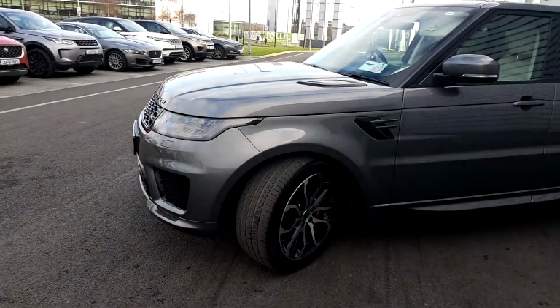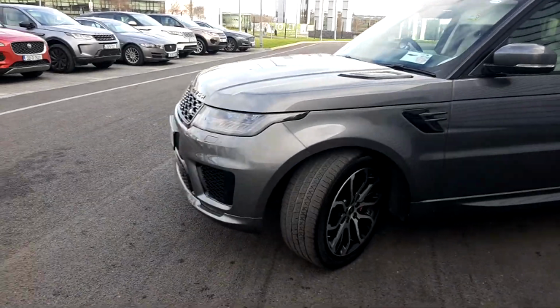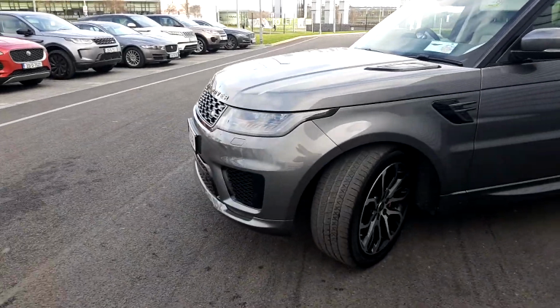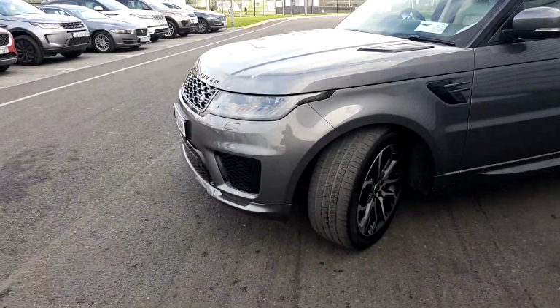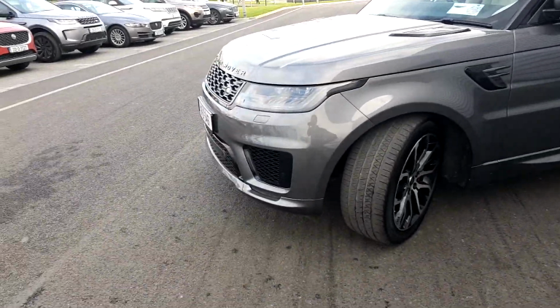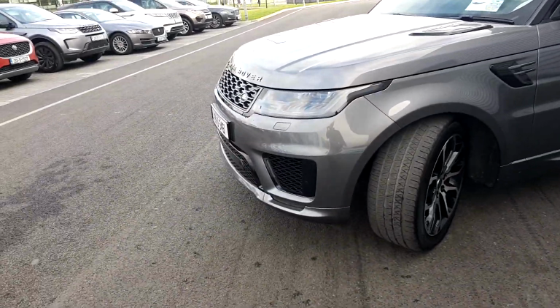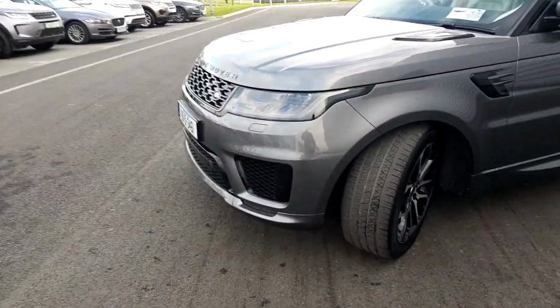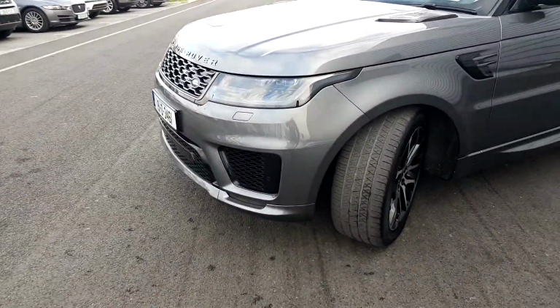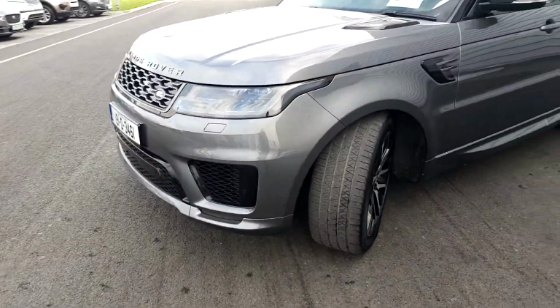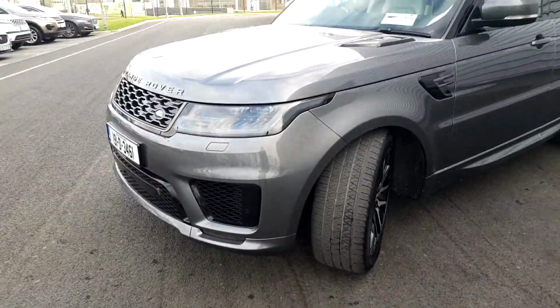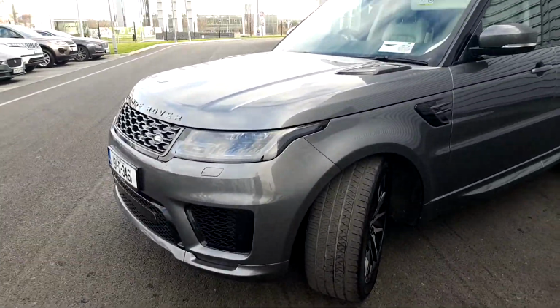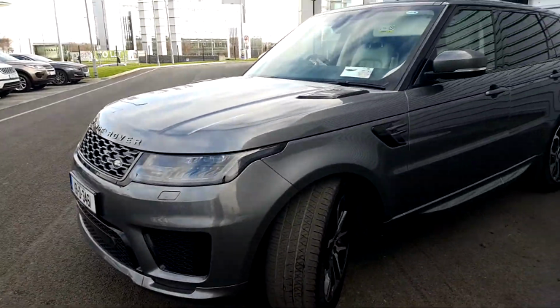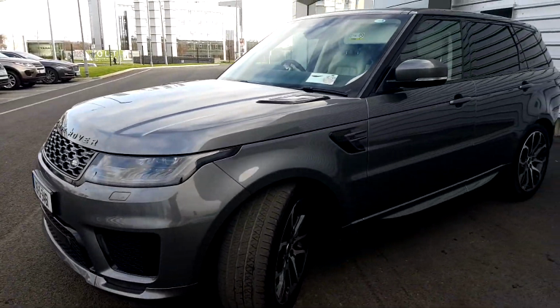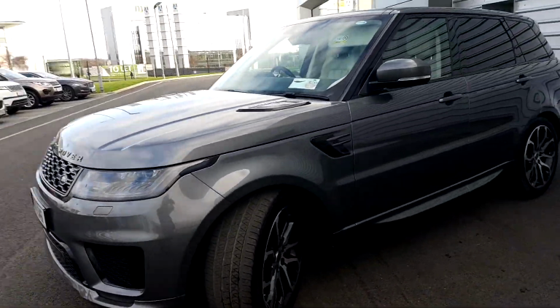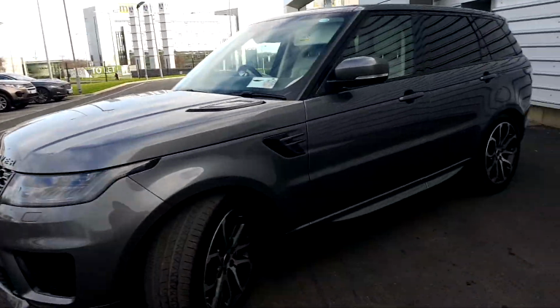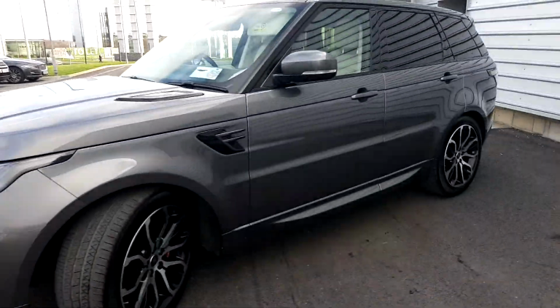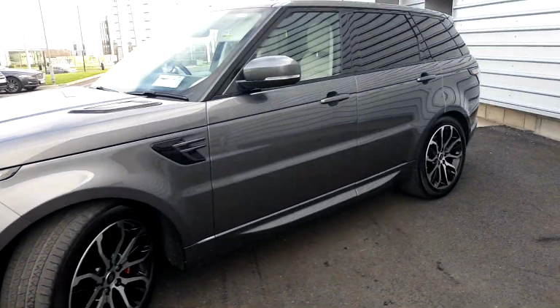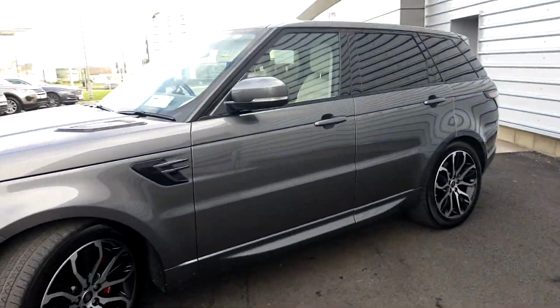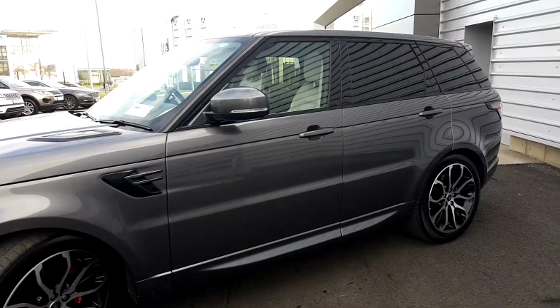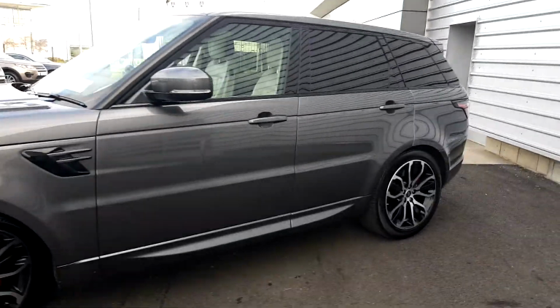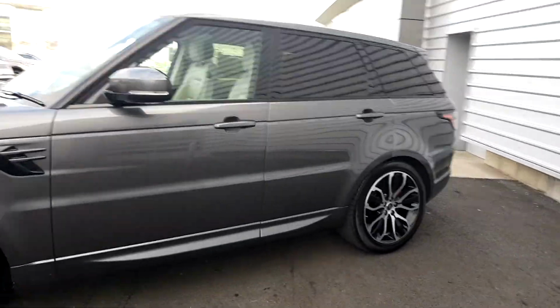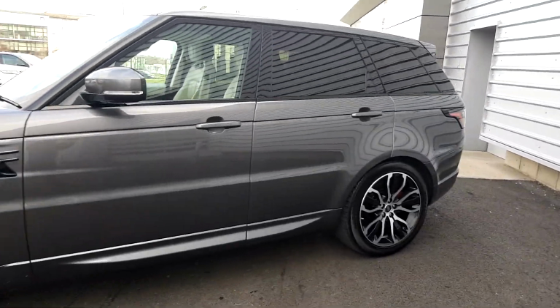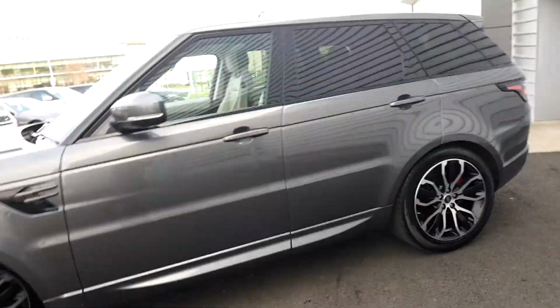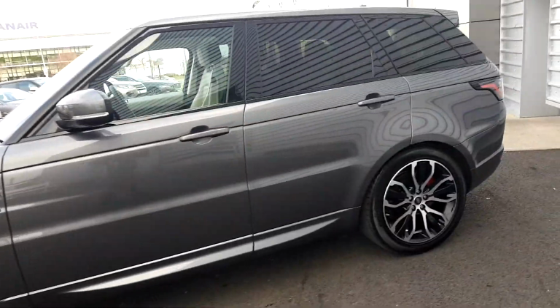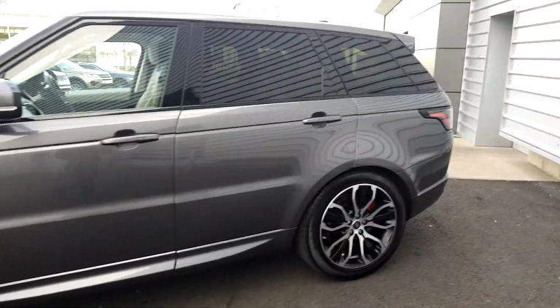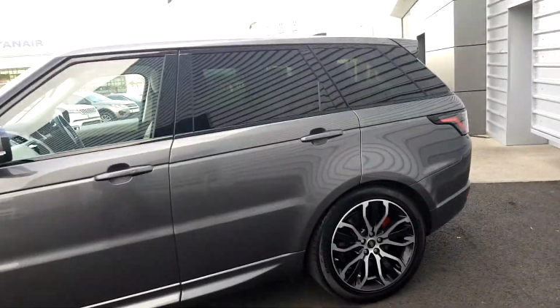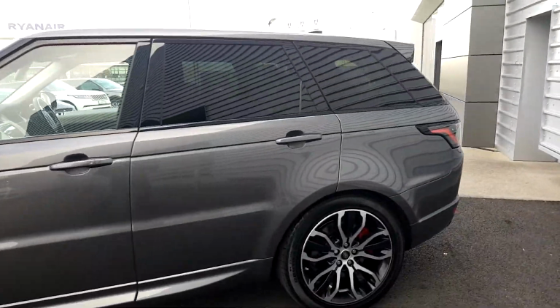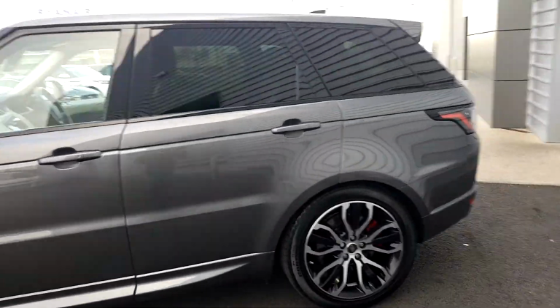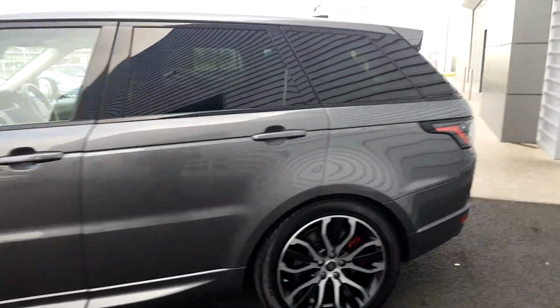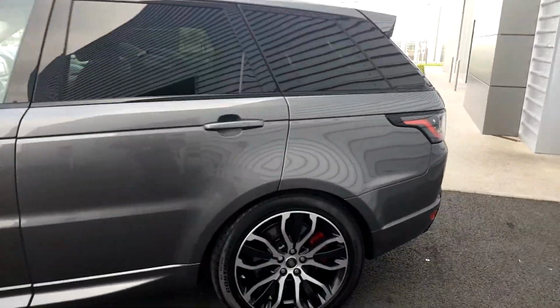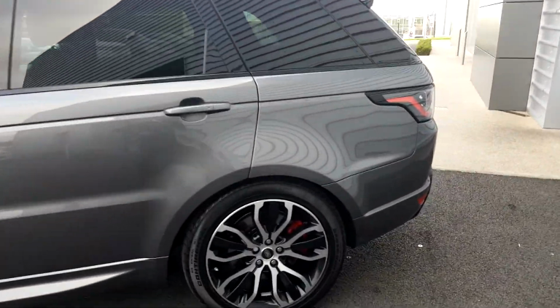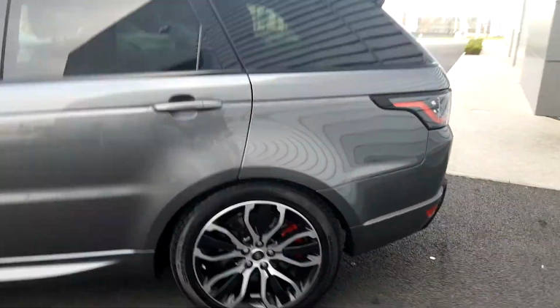It also features adaptive LED headlights, front and rear parking sensors, and a rear parking camera. It also features privacy glass on the rear.